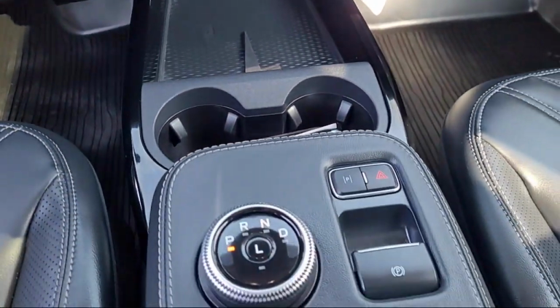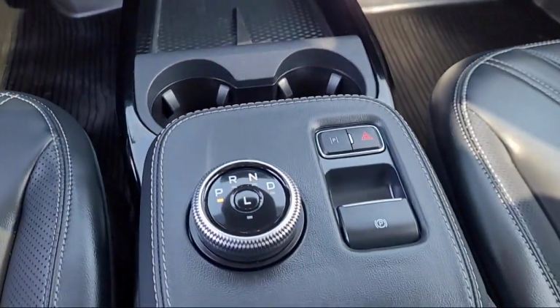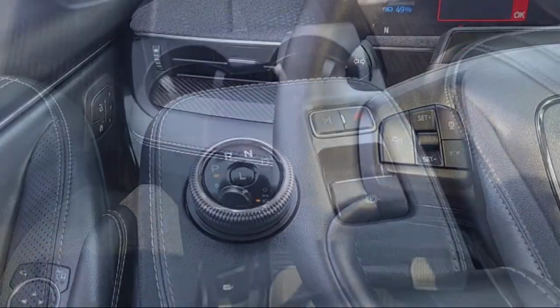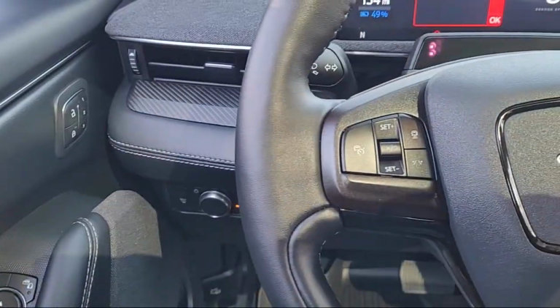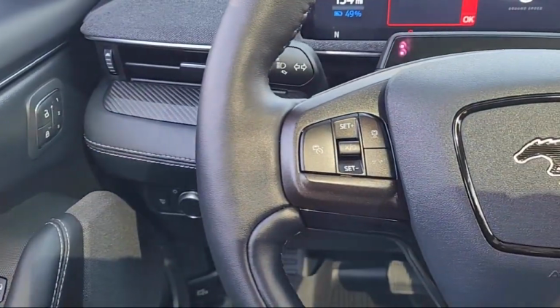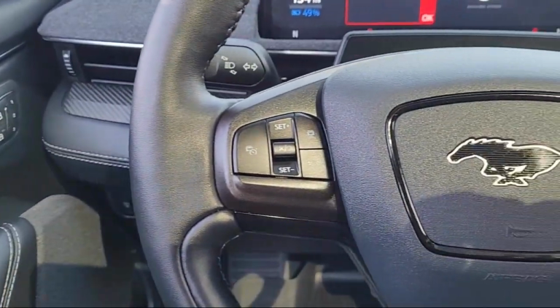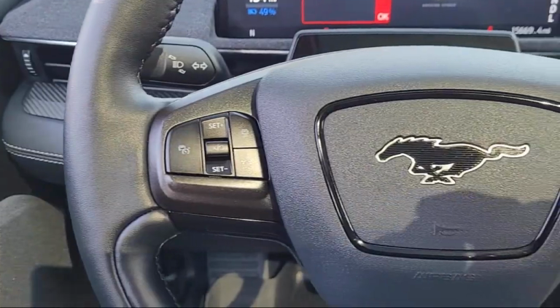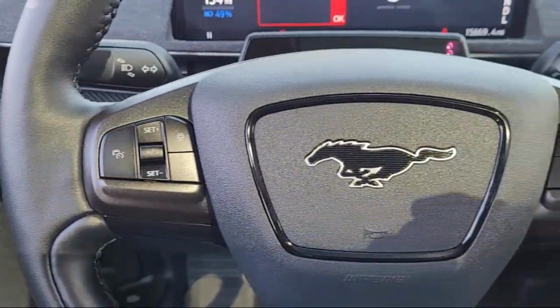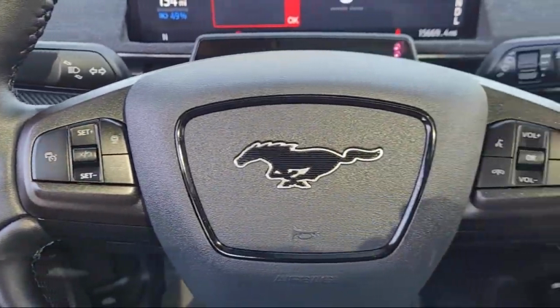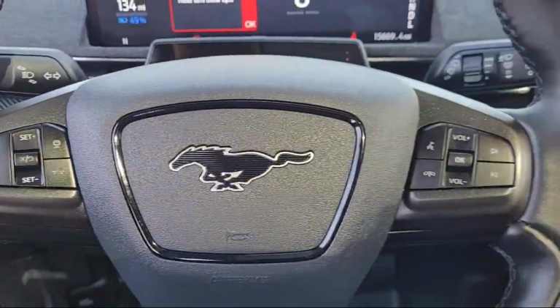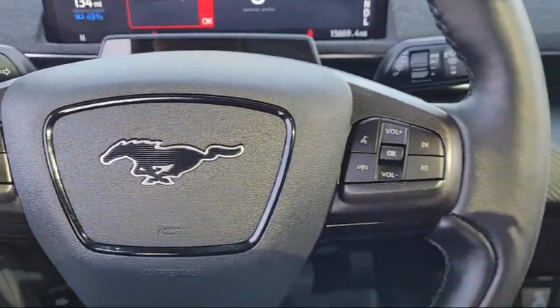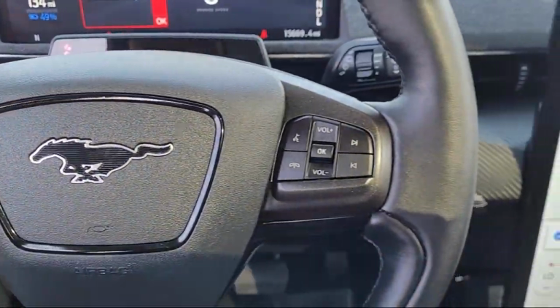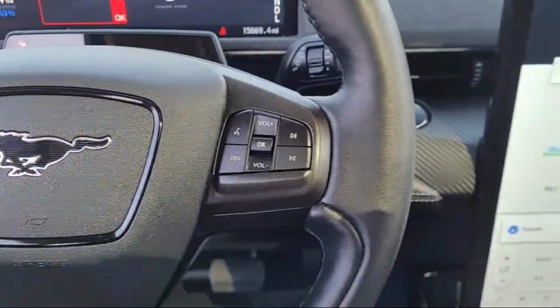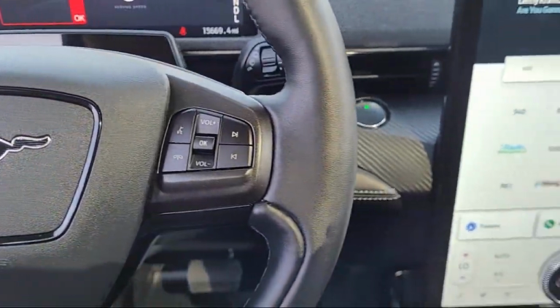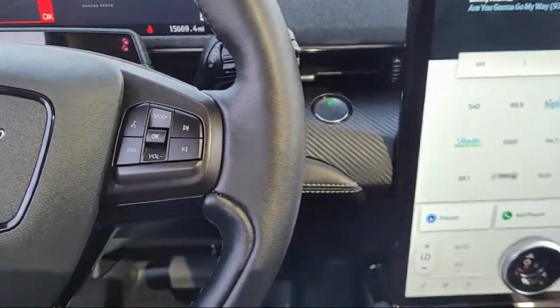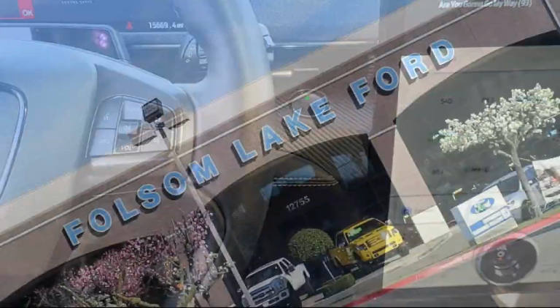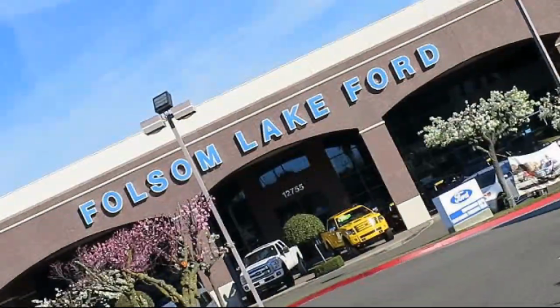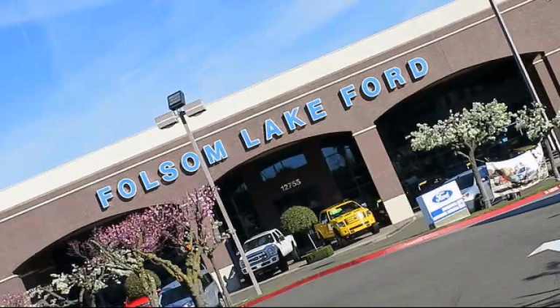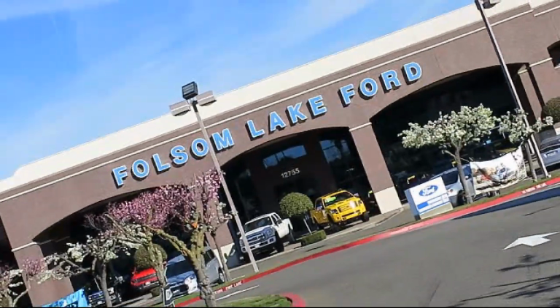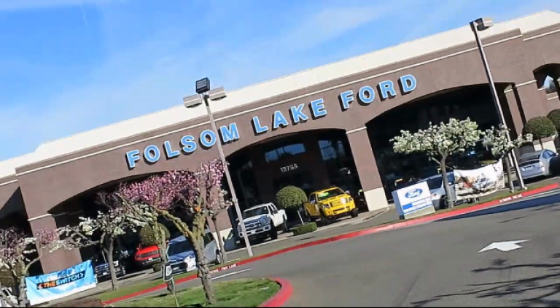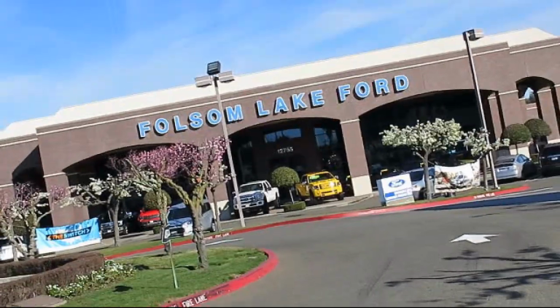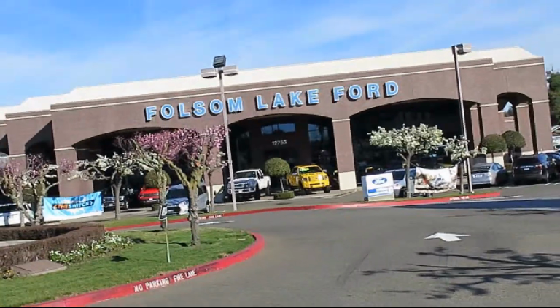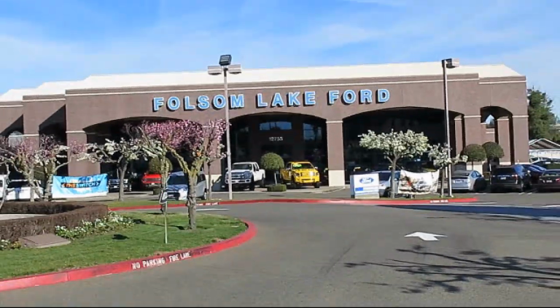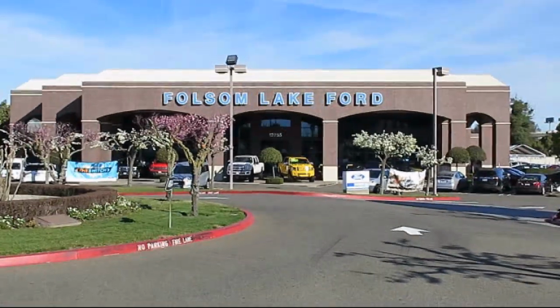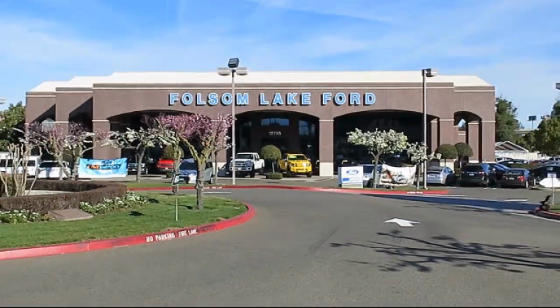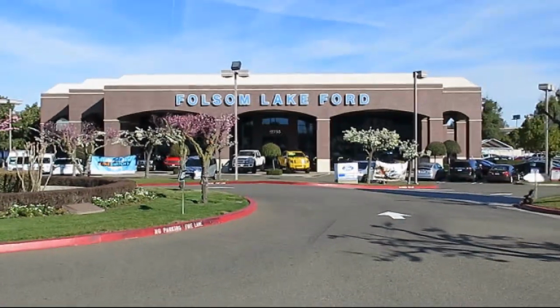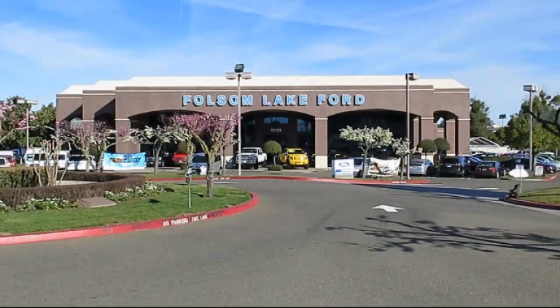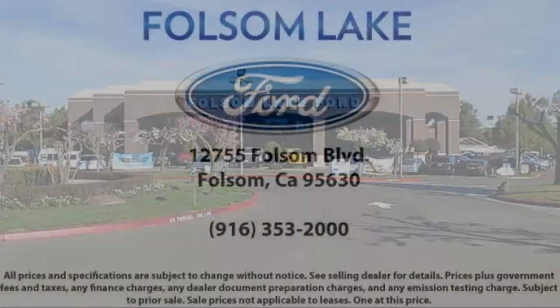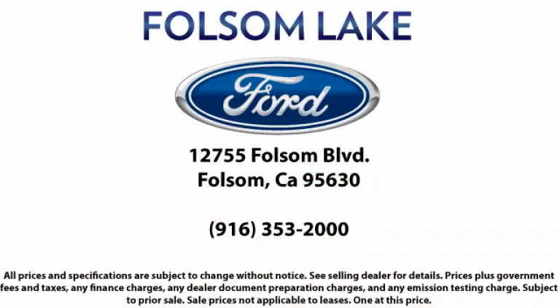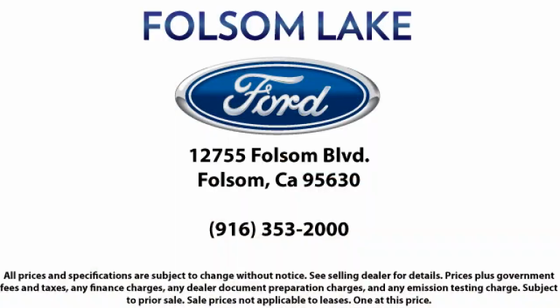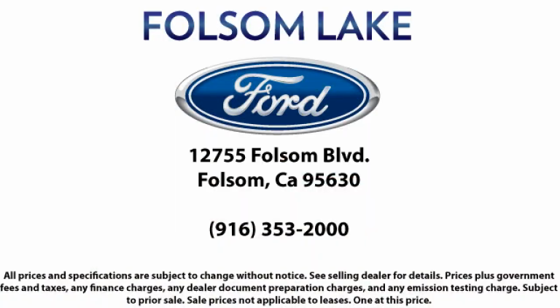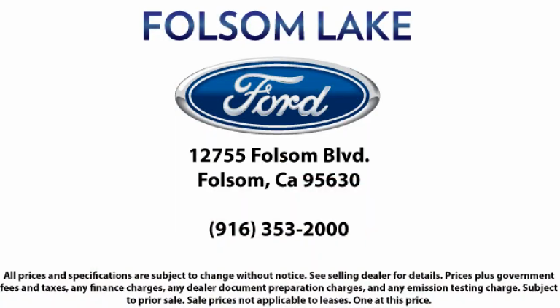We've got a great selection of certified pre-owned Ford vehicles. Come in today and let us show you what excellence in customer service looks like. We're located off Highway 50 at Folsom Boulevard, under the flag.